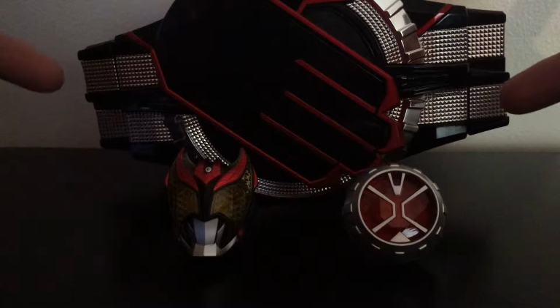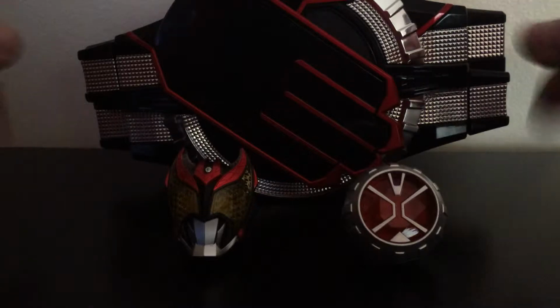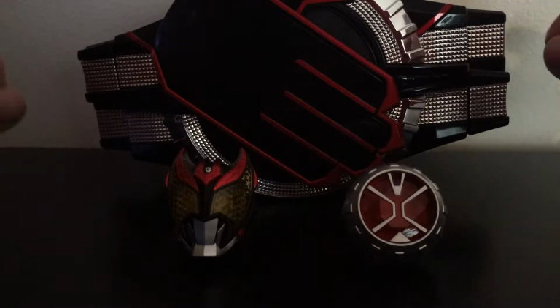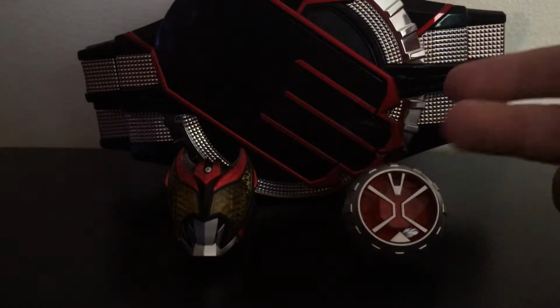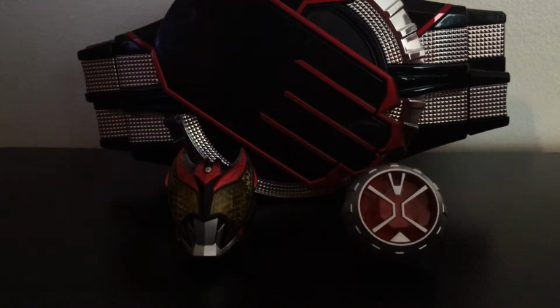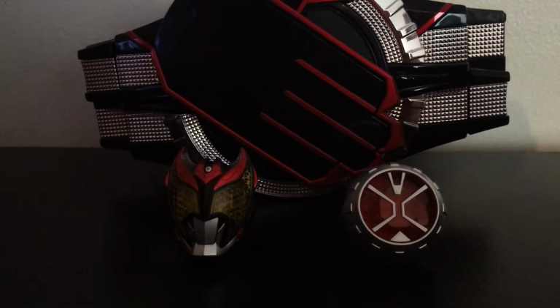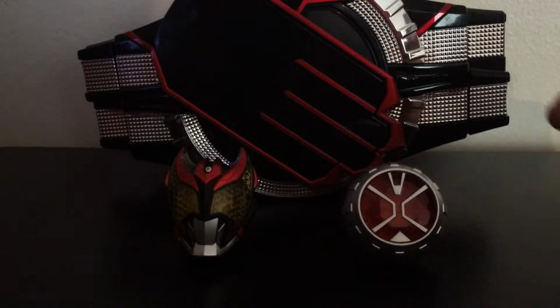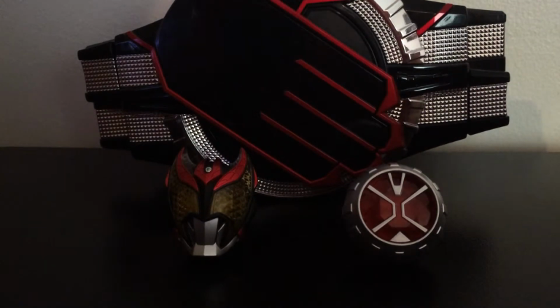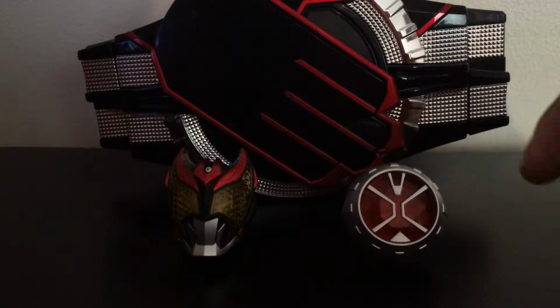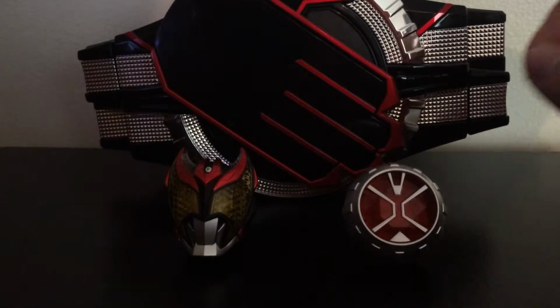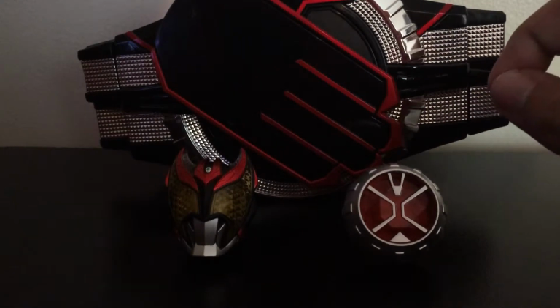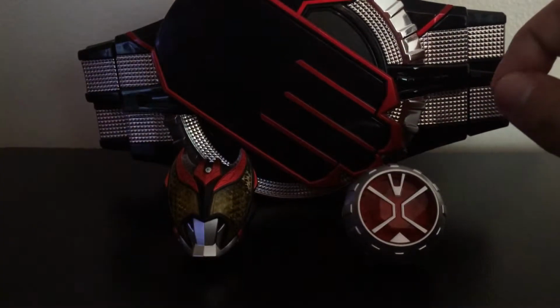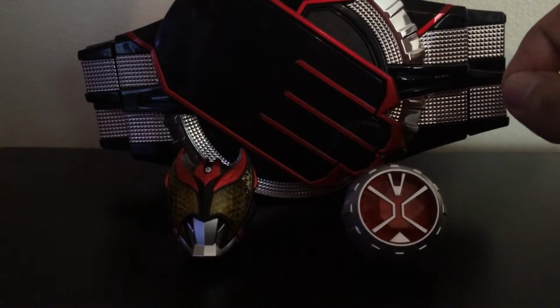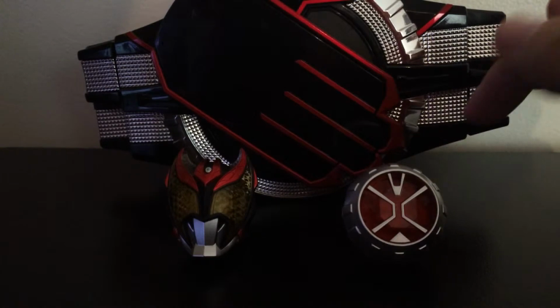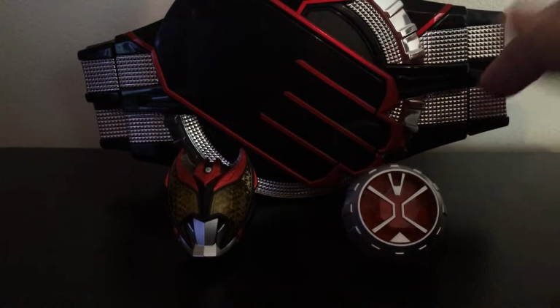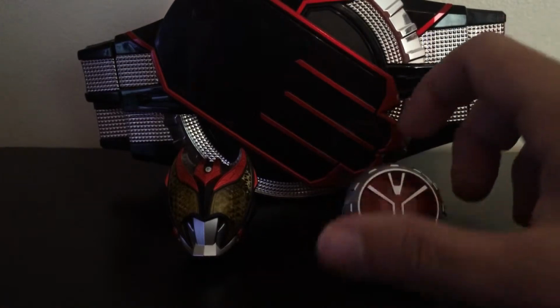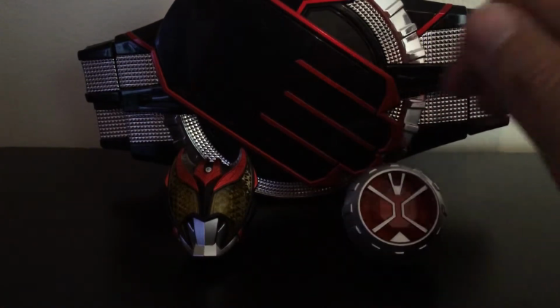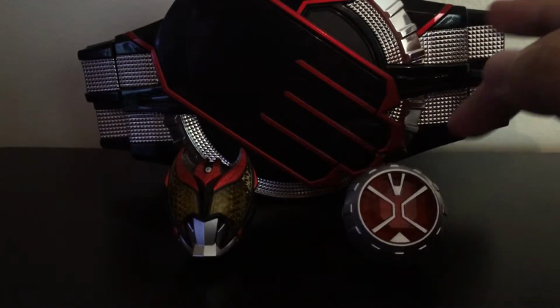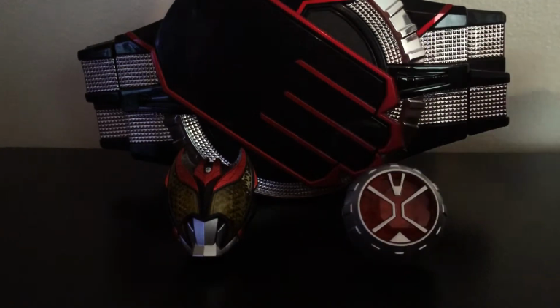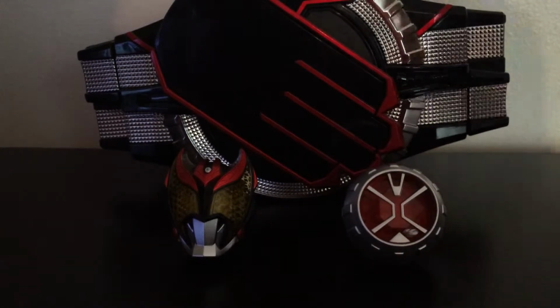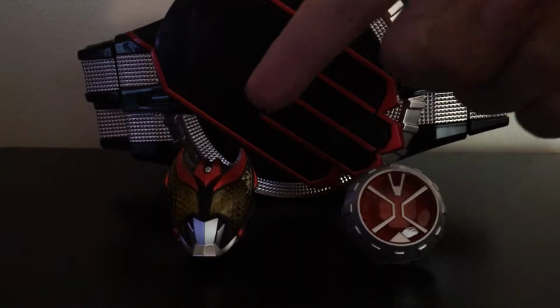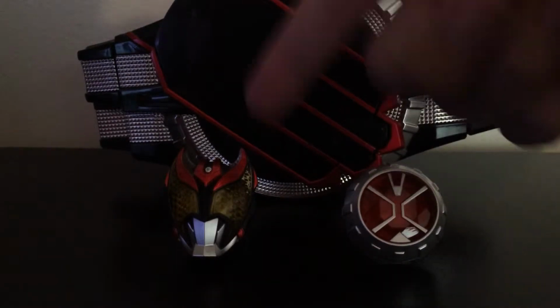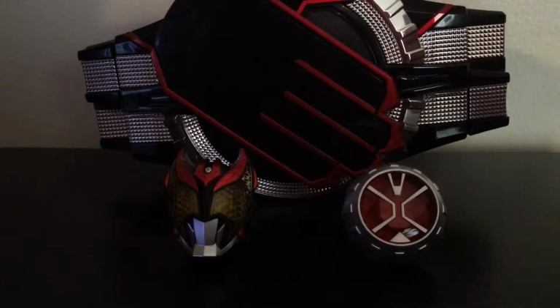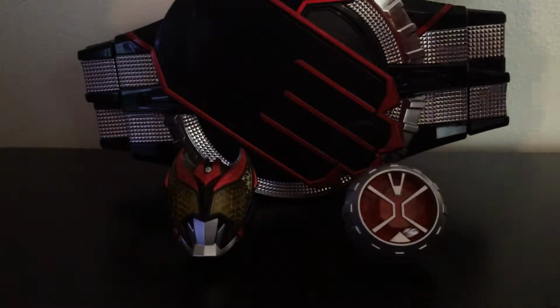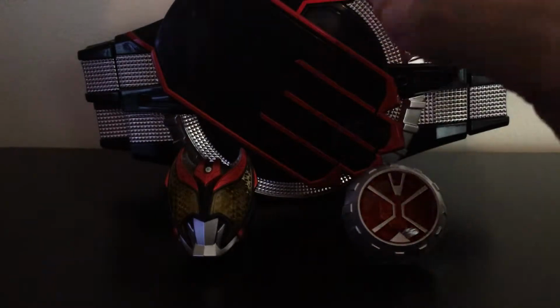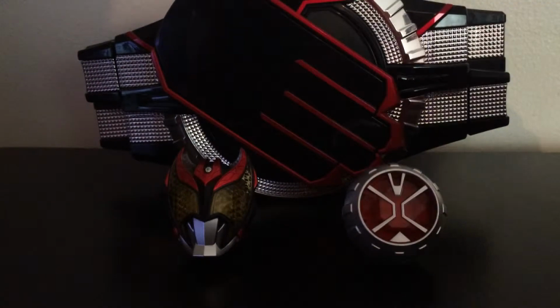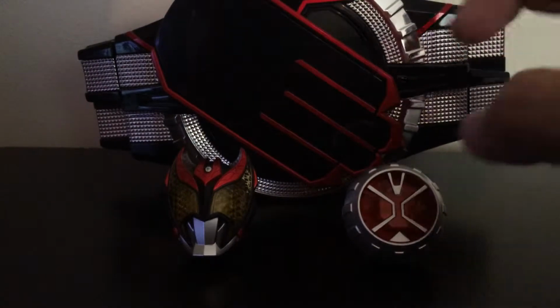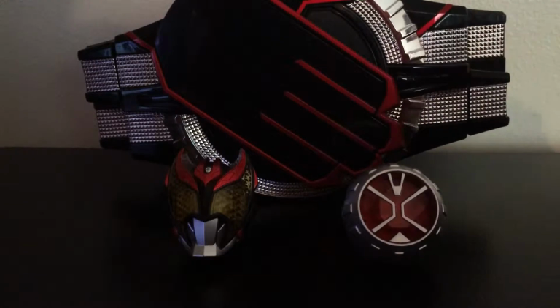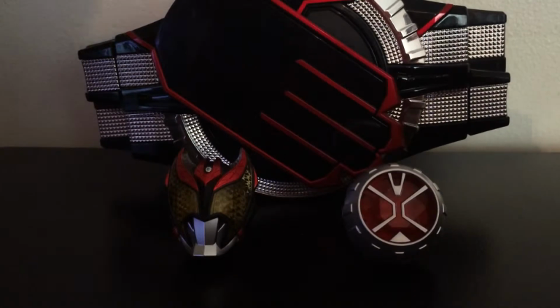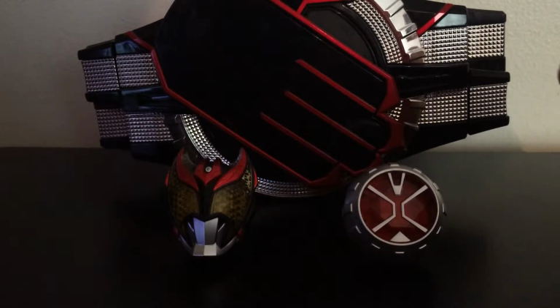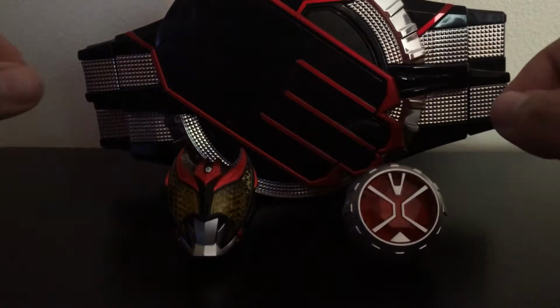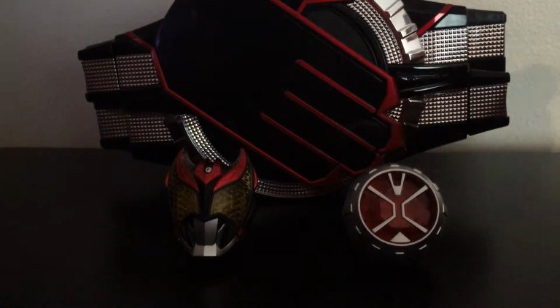It's showtime! ChaosN72 here for another Chaos Story Review. Today we'll be taking a look at the Gashapon Engage Ring and the Kamen Rider Wizard Finale Kamen Rider Kiba Wizard Ring.